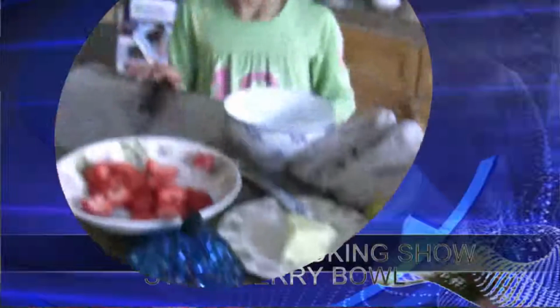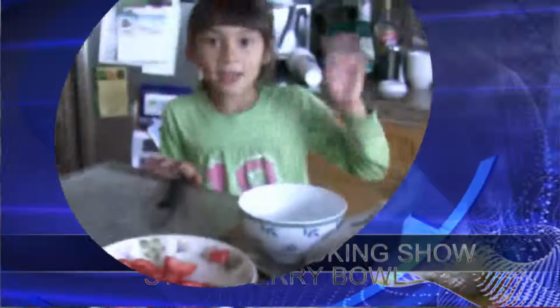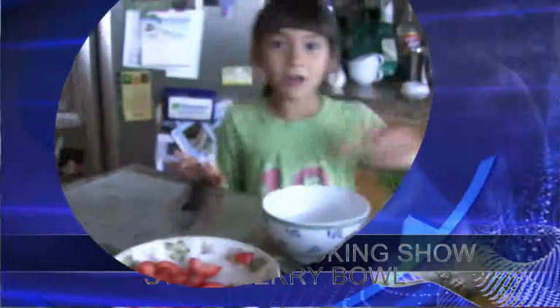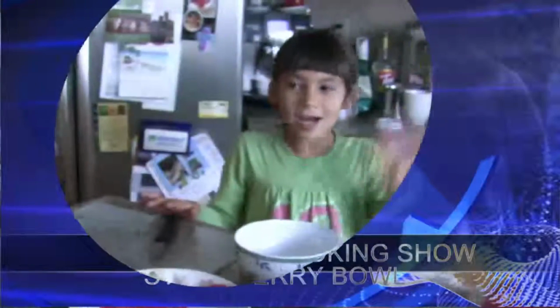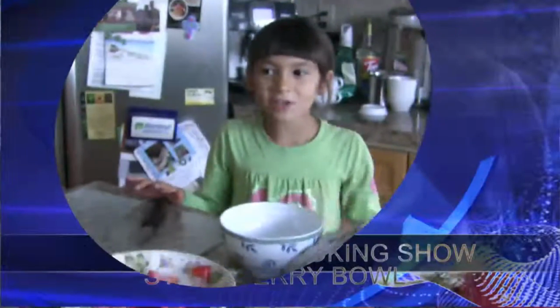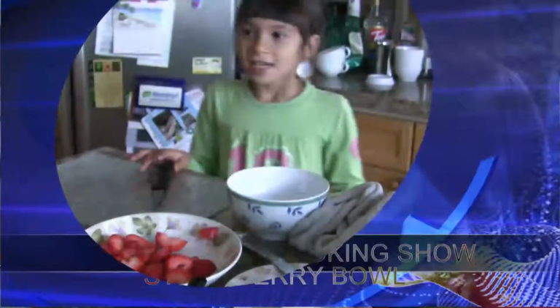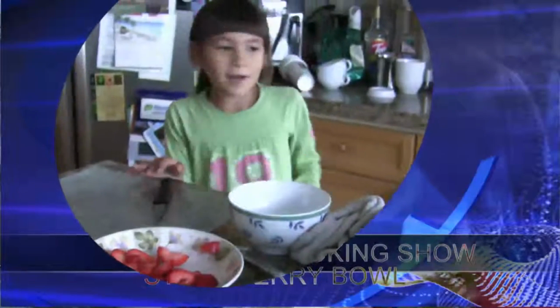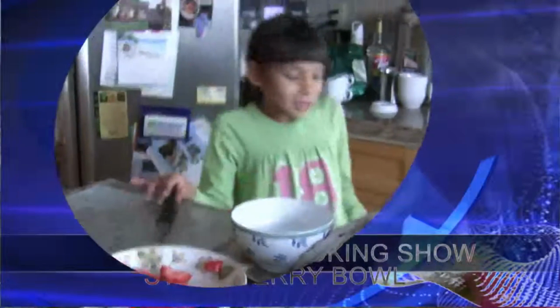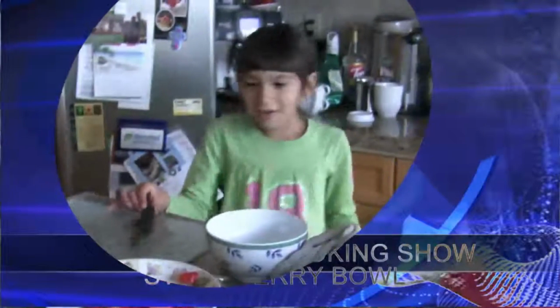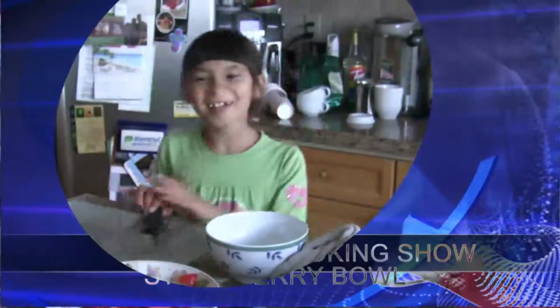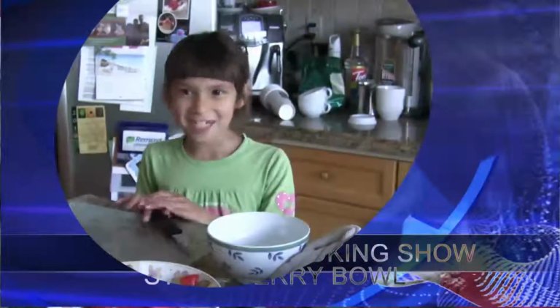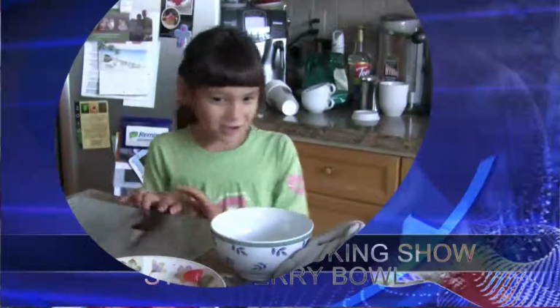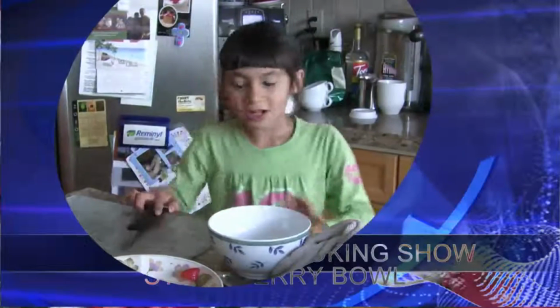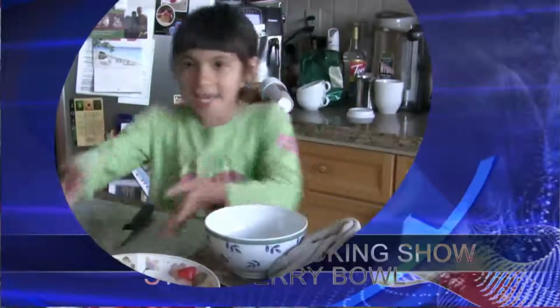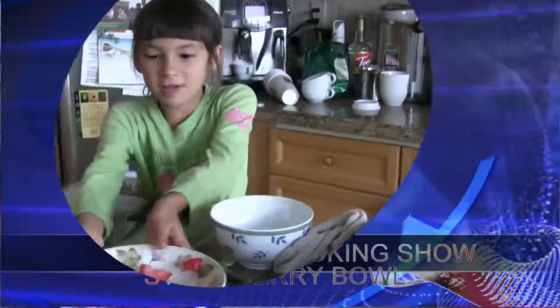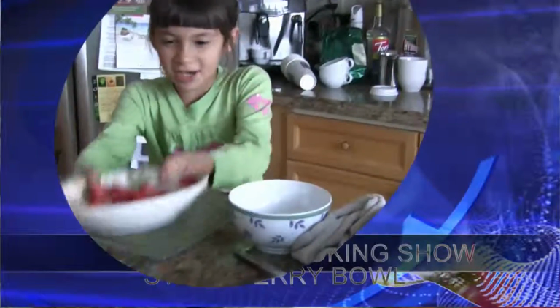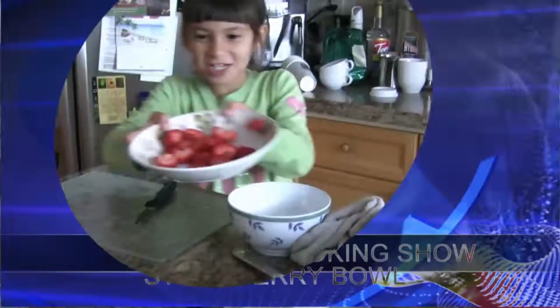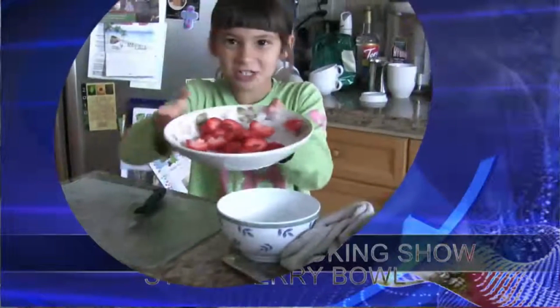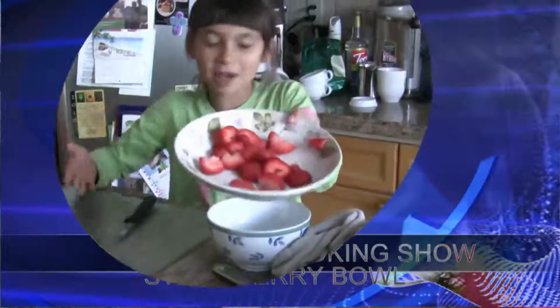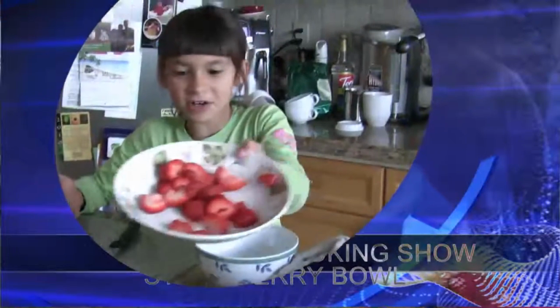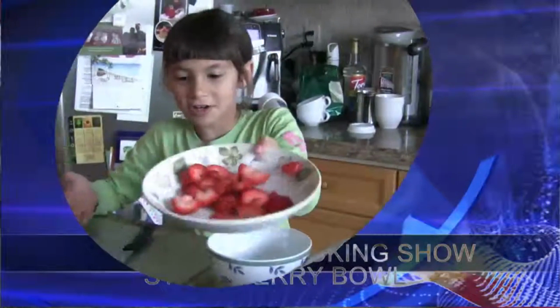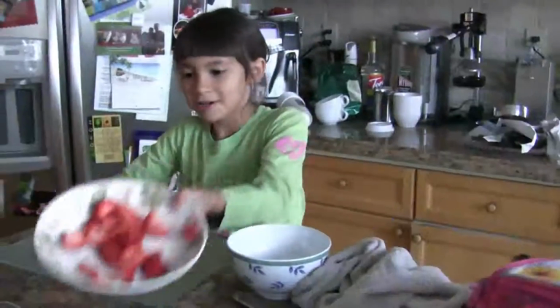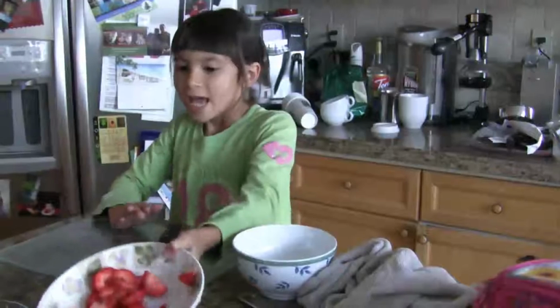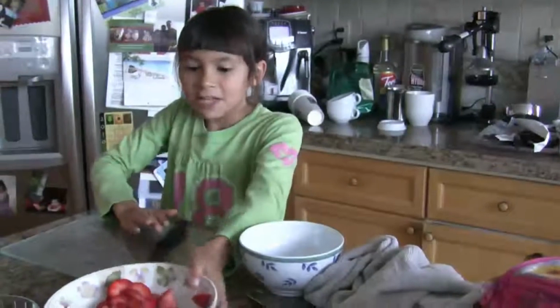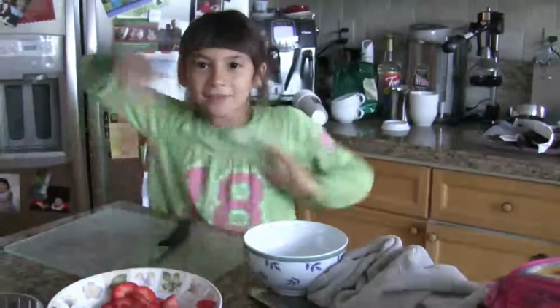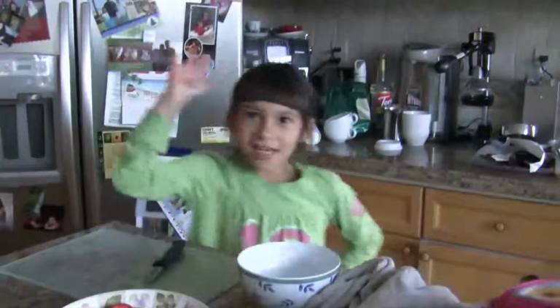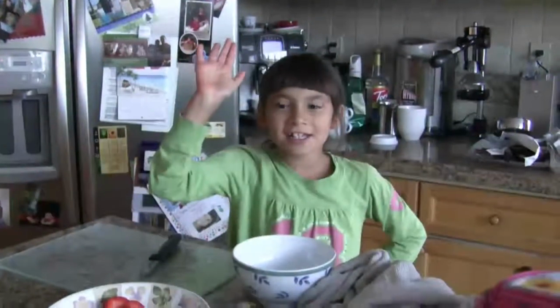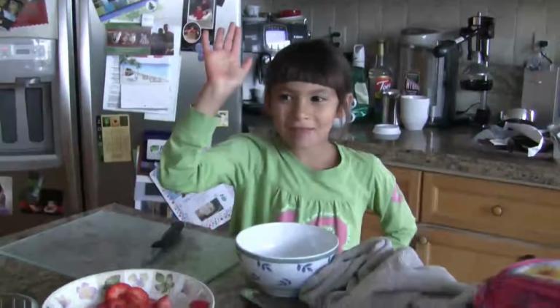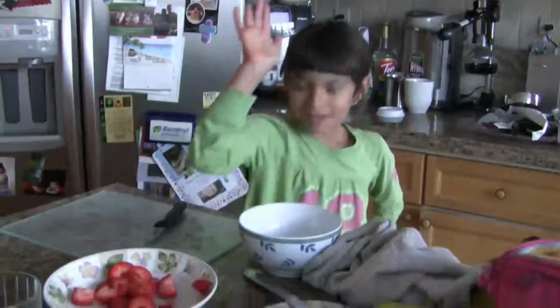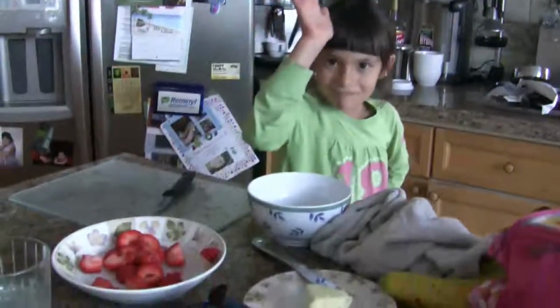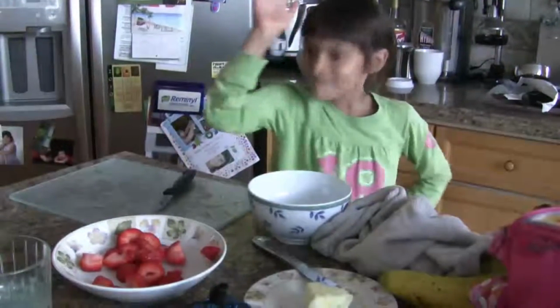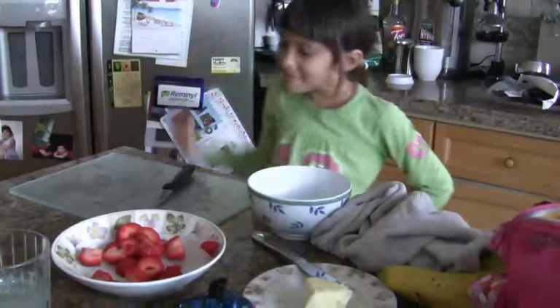Hello viewers, today you're going to be cooking with Chef Nicole. Today we're going to be cooking our special strawberry bowl. Raise your hand if everybody likes strawberries. Okay,